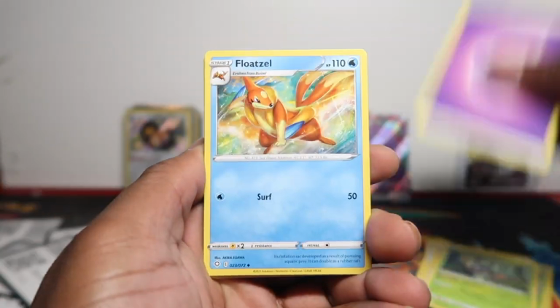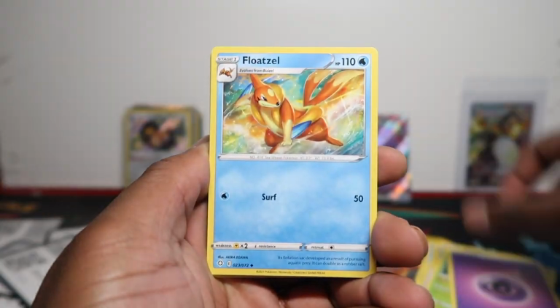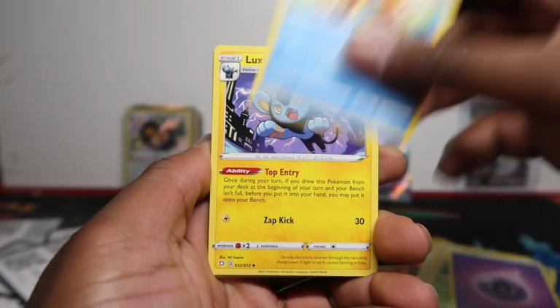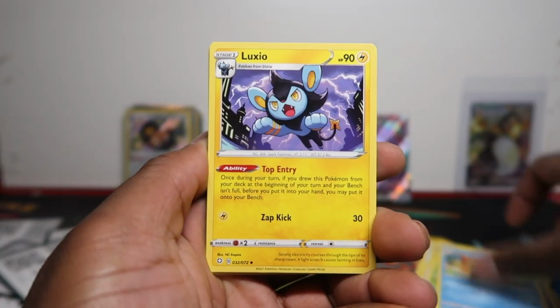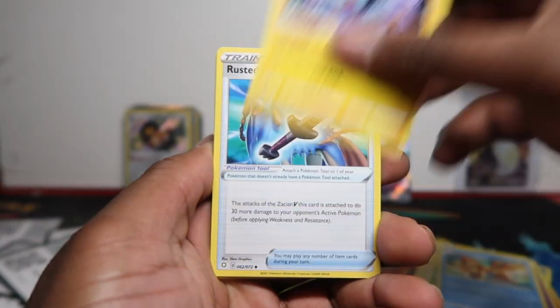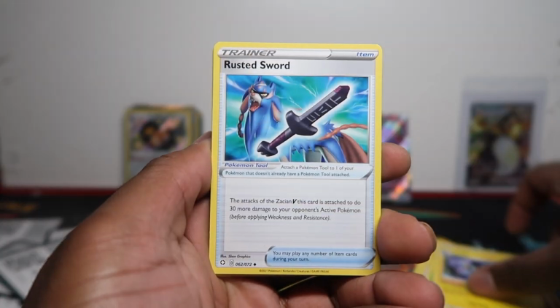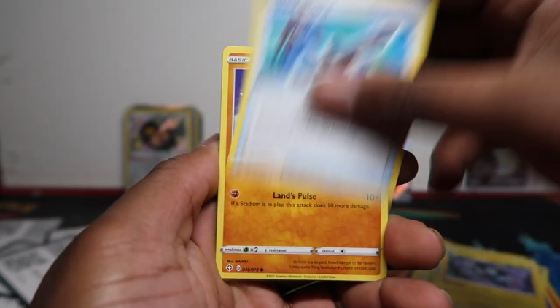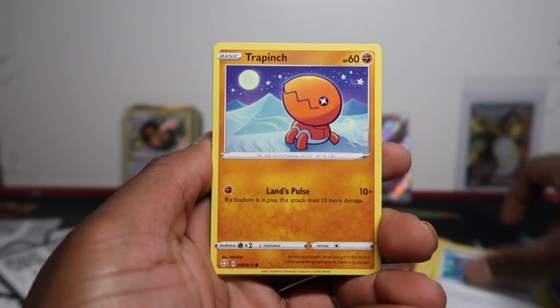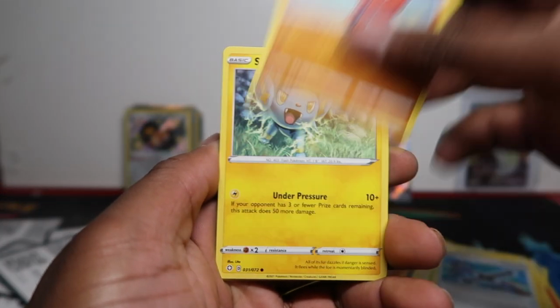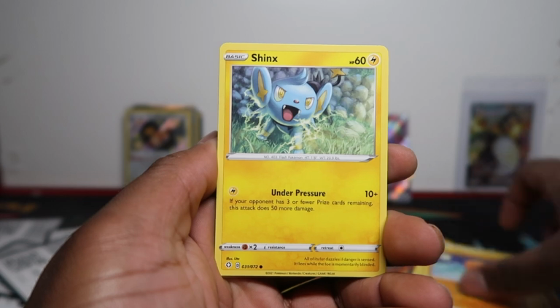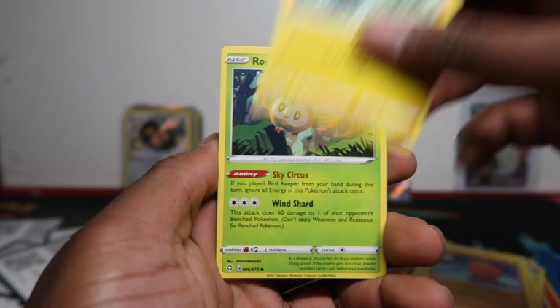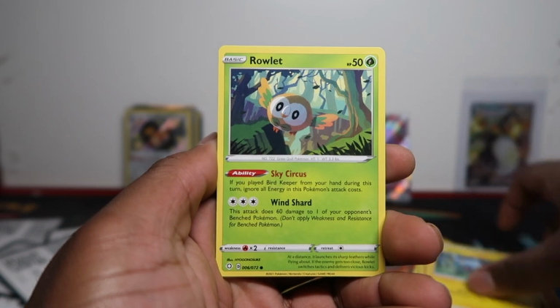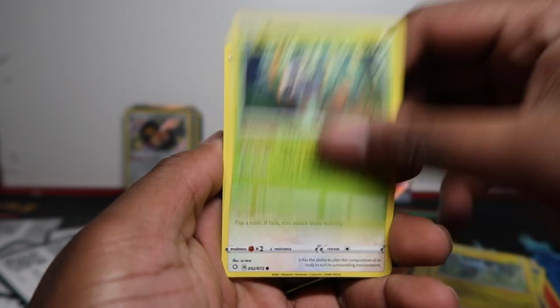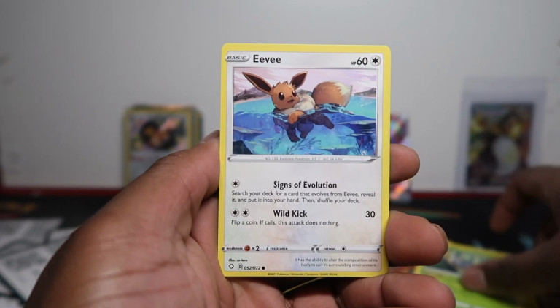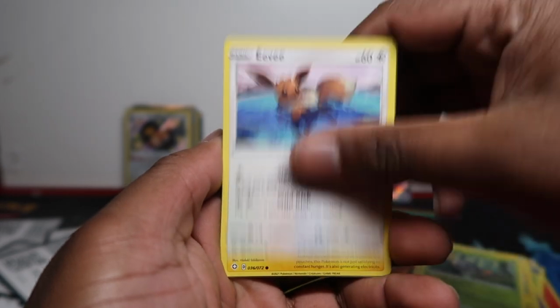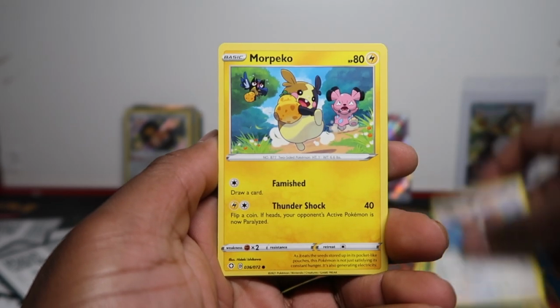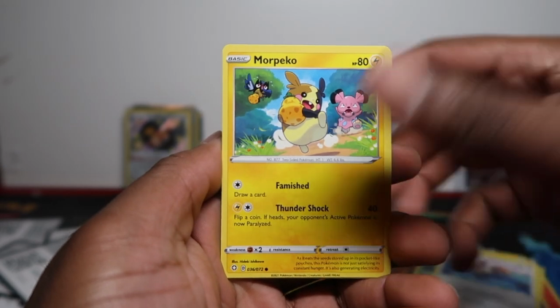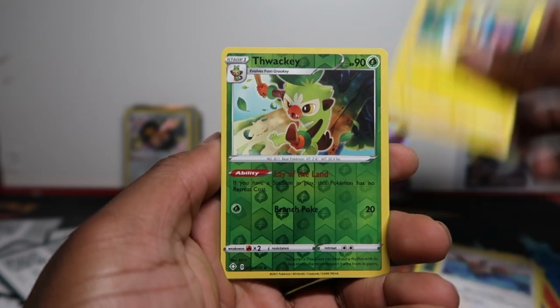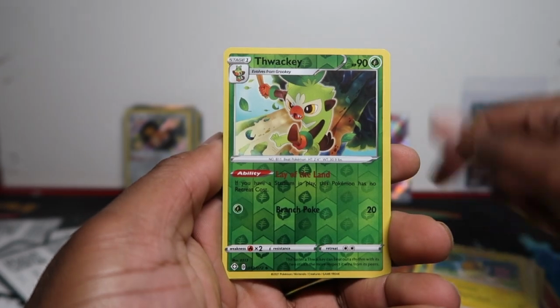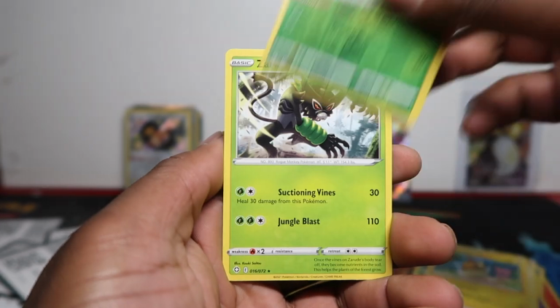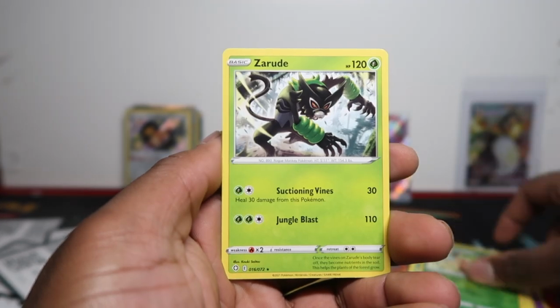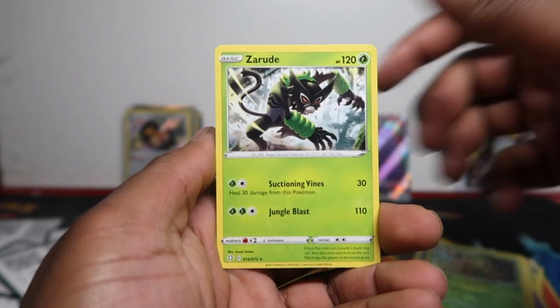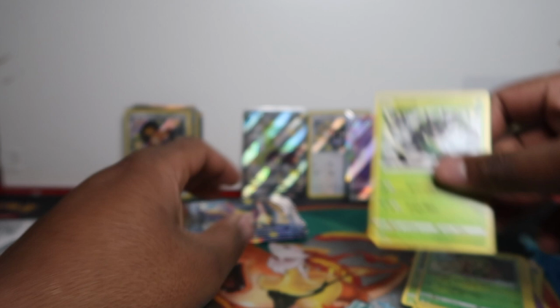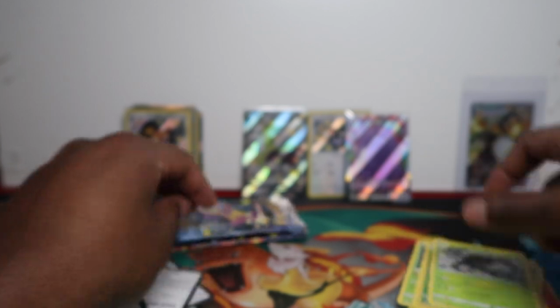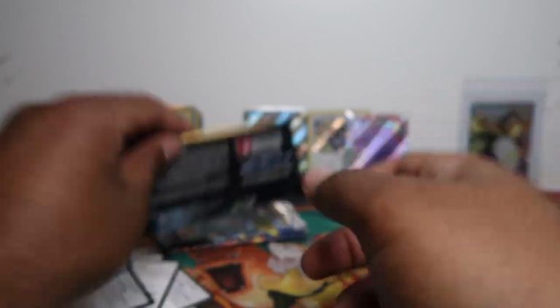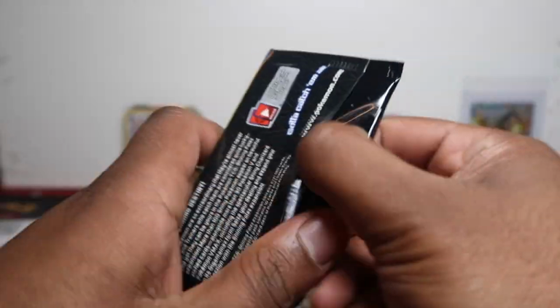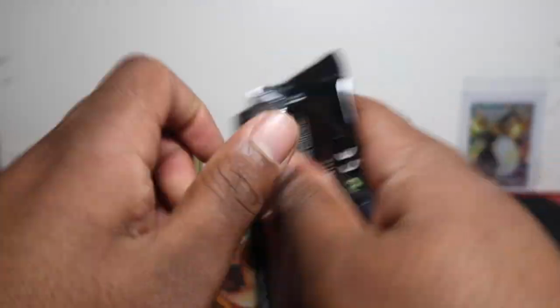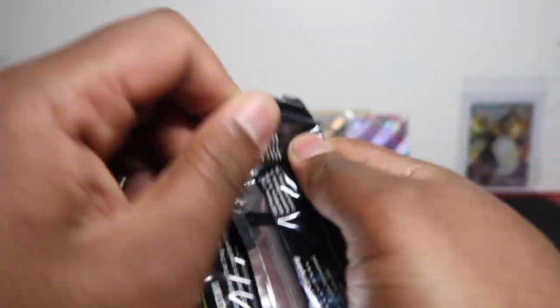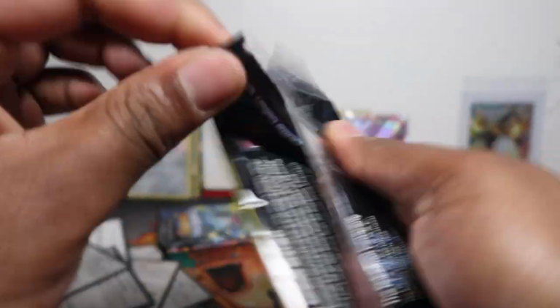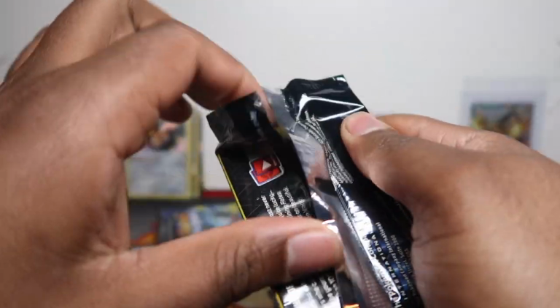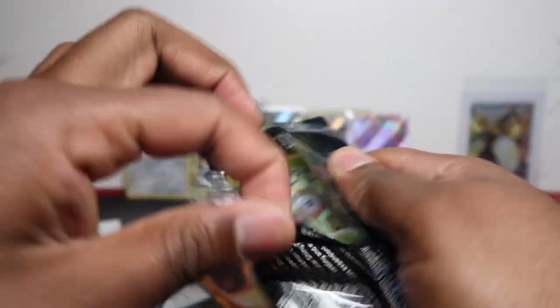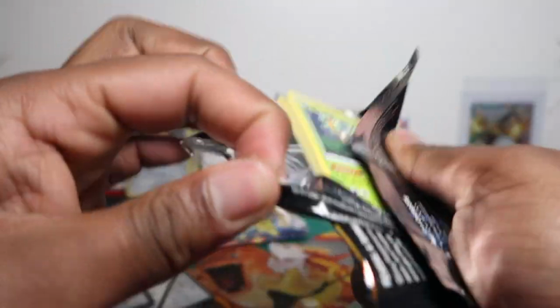Luxio, Rusted Sword, Trapinch, Shinks, Rowlet, Eevee, Morpeko, Towaki, and a Cradily — nothing in there.